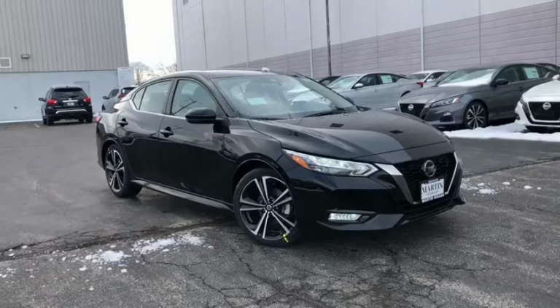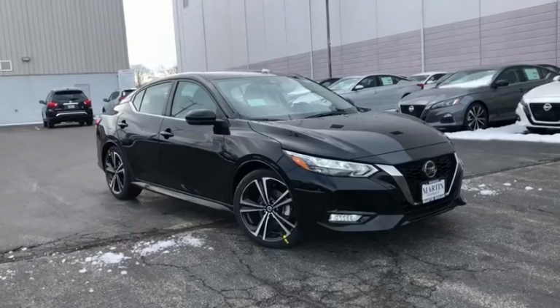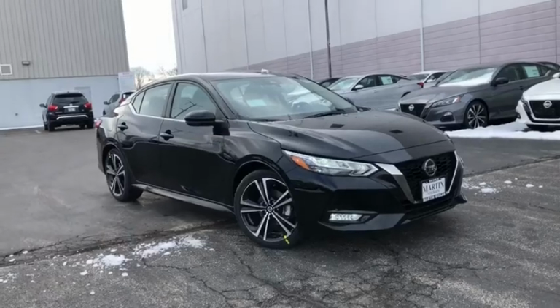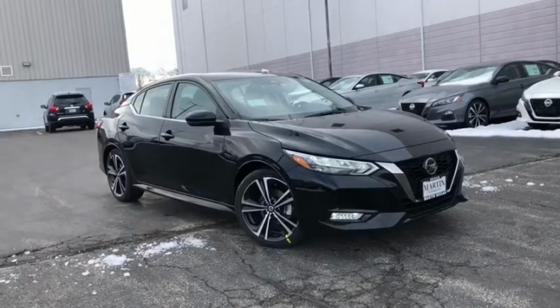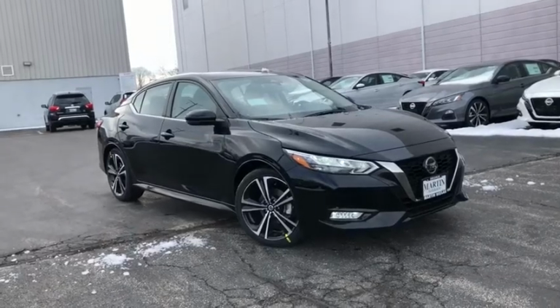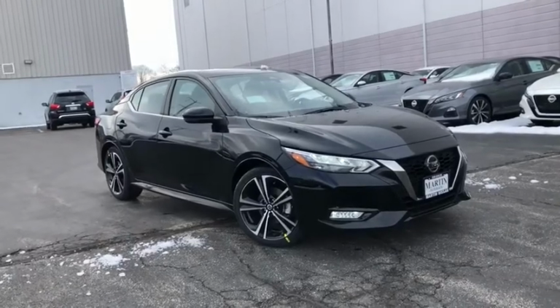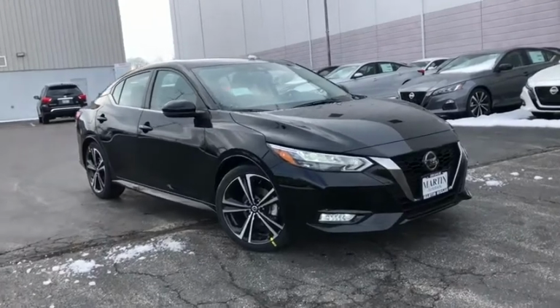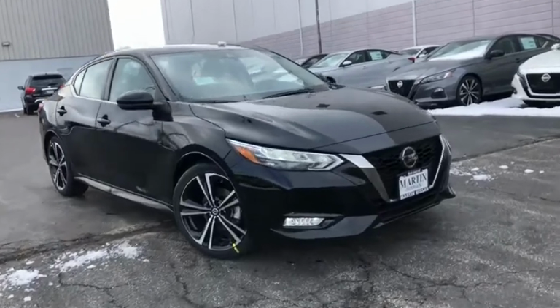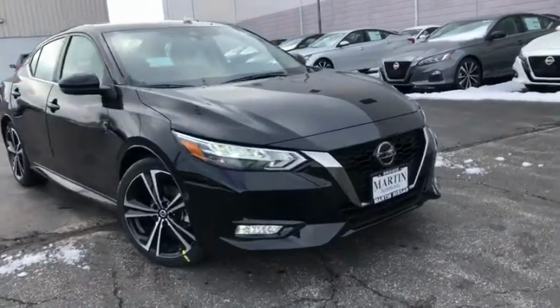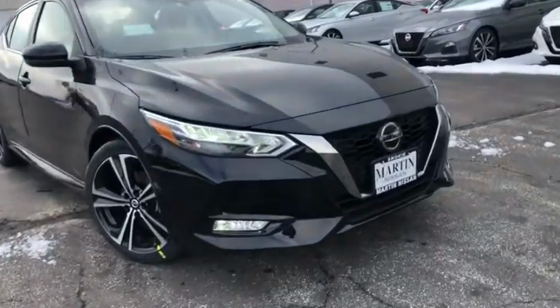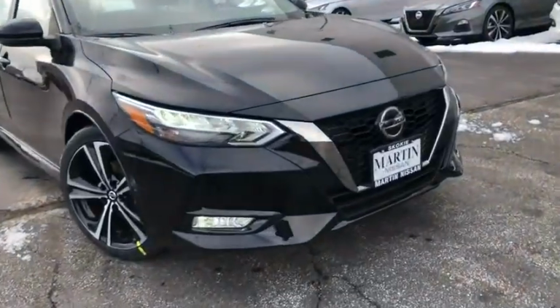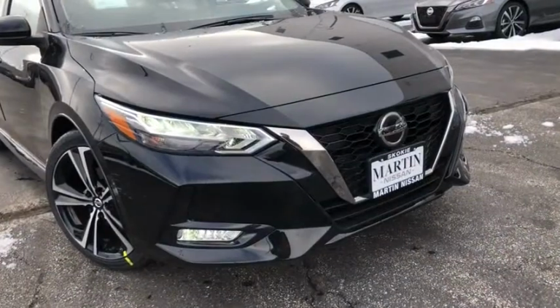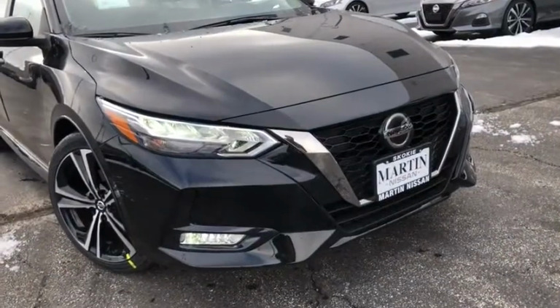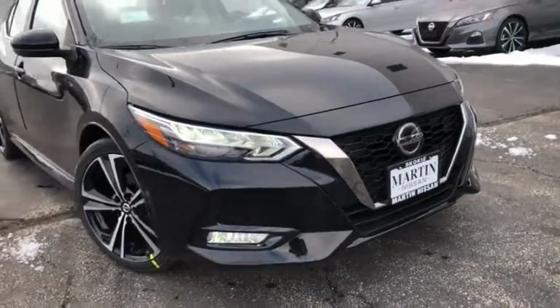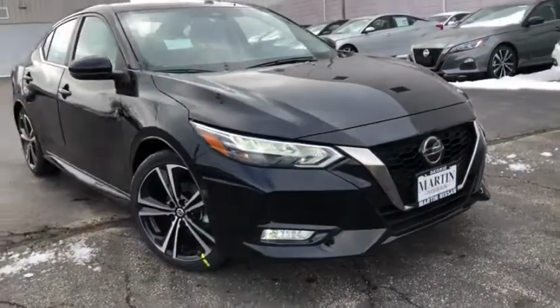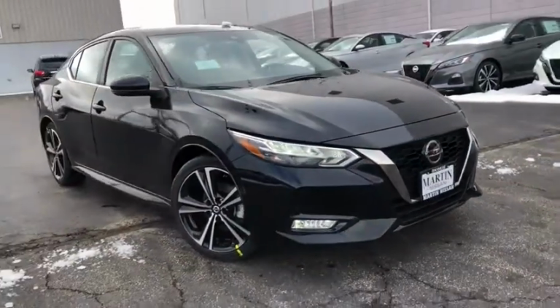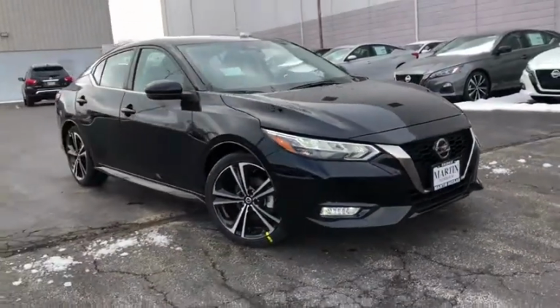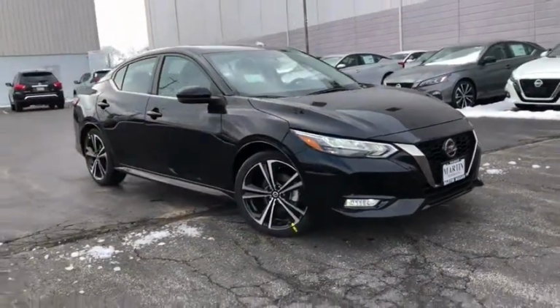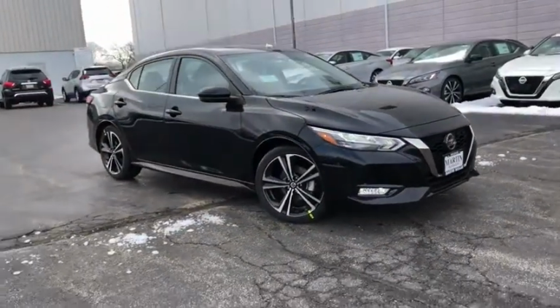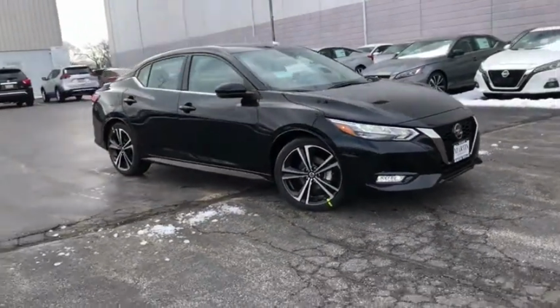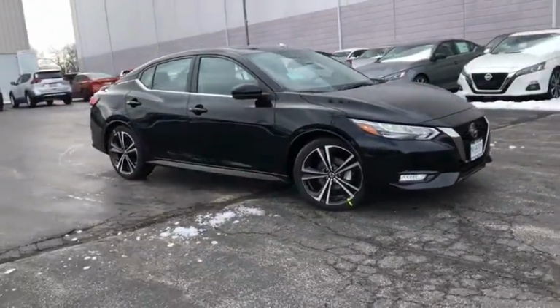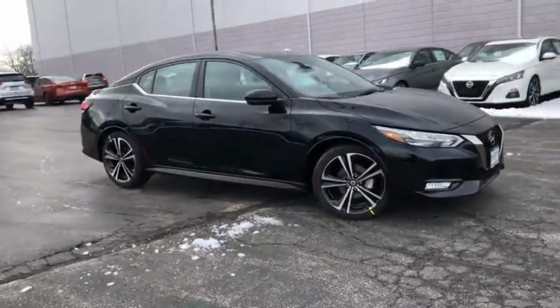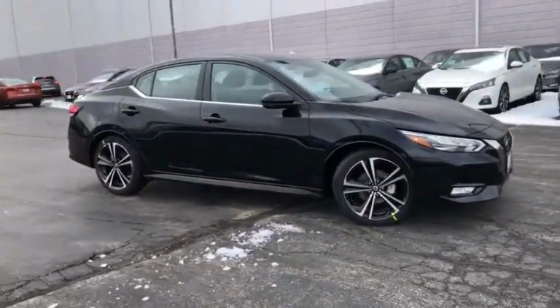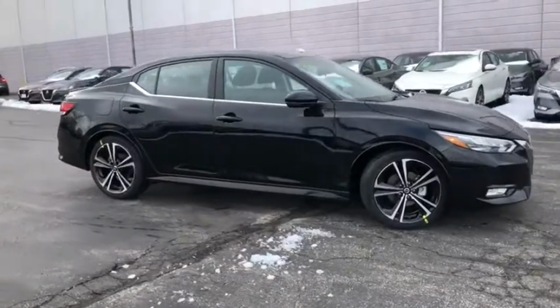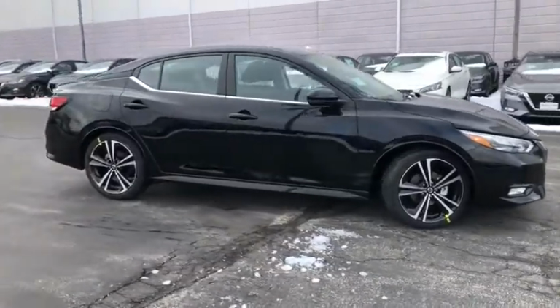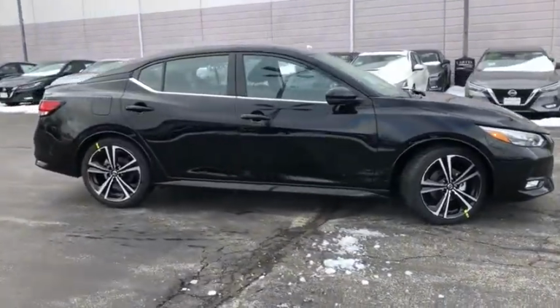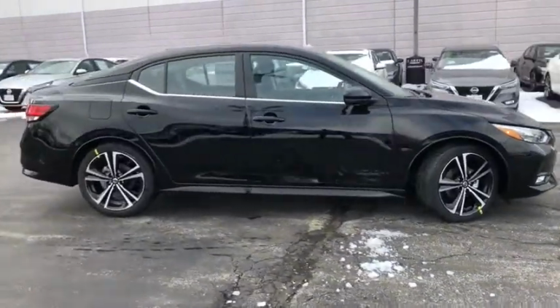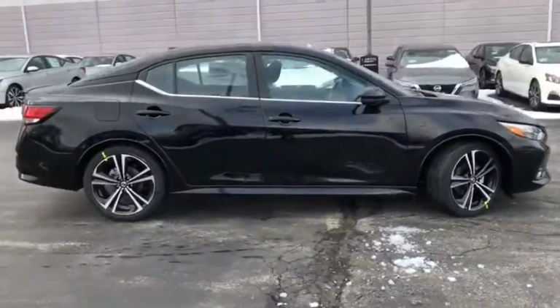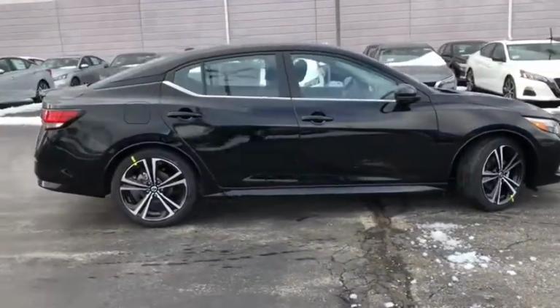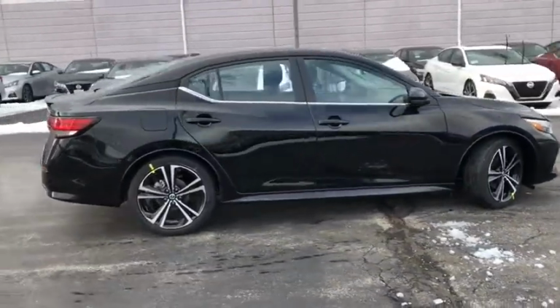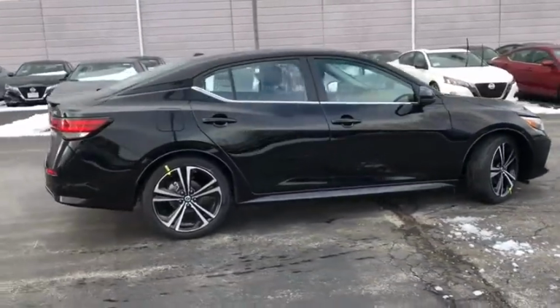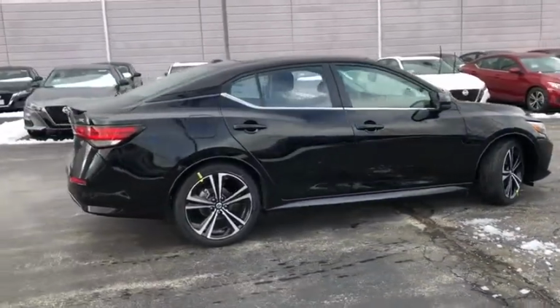Looking for the right vehicle? Check out the 2021 Nissan Sentra. With its spacious and versatile interior and stellar fuel efficiency, the Nissan Sentra is the obvious choice for anyone who wants to enjoy a stylish and comfortable ride.